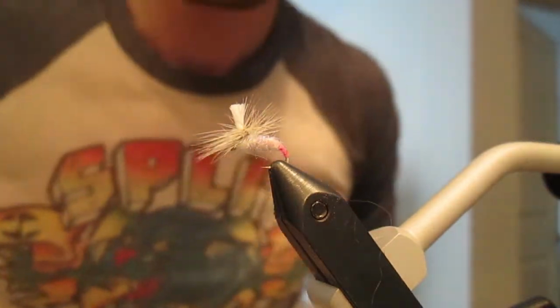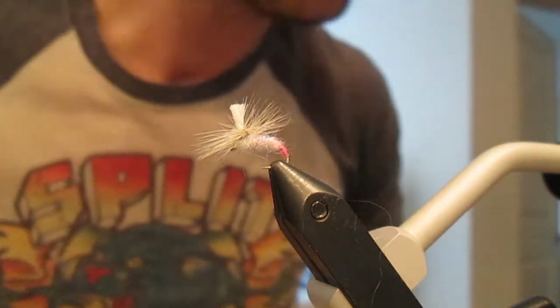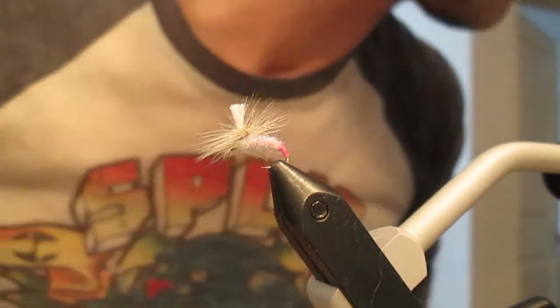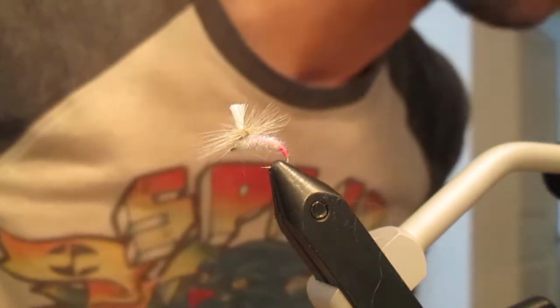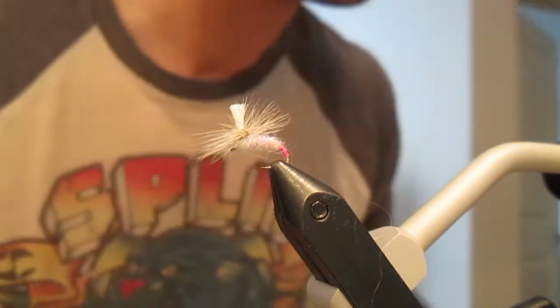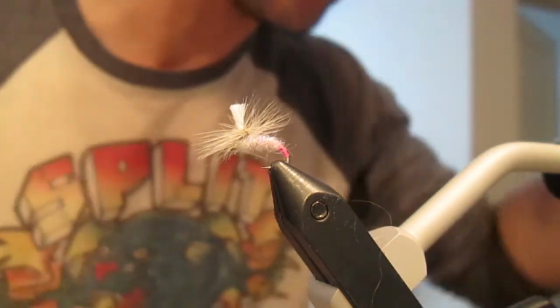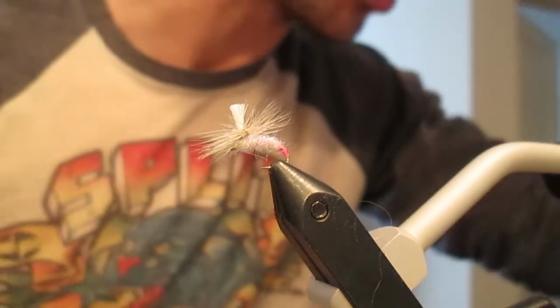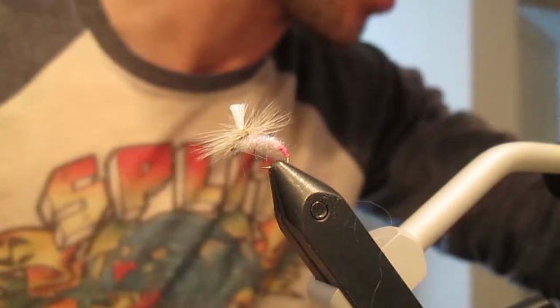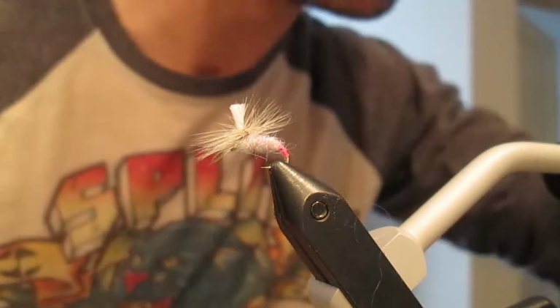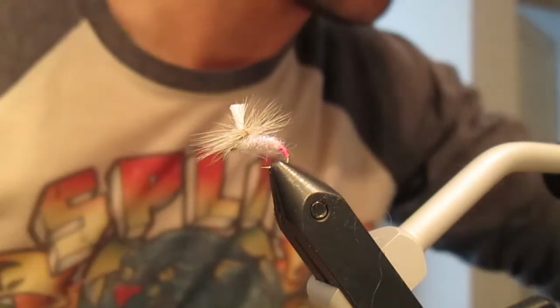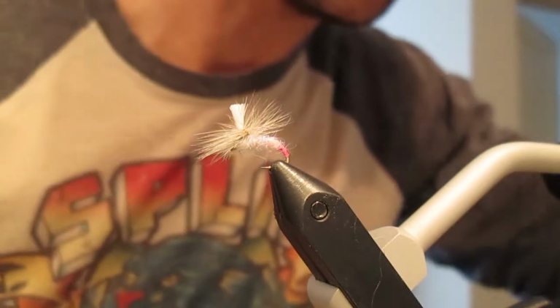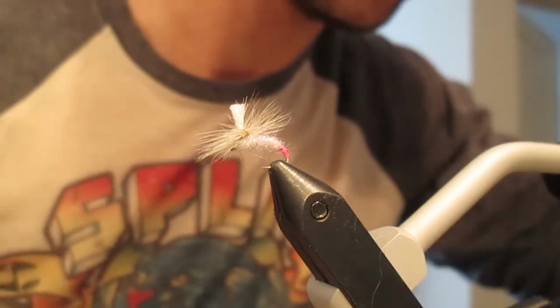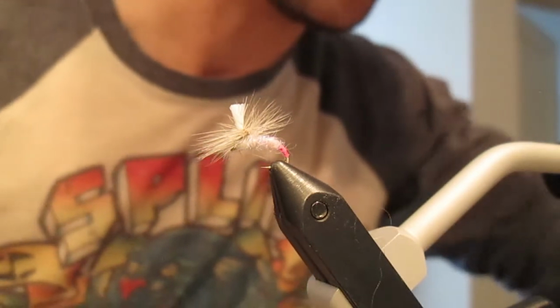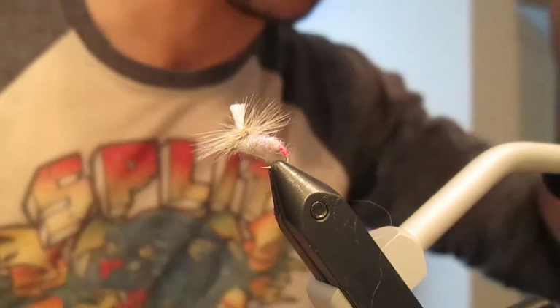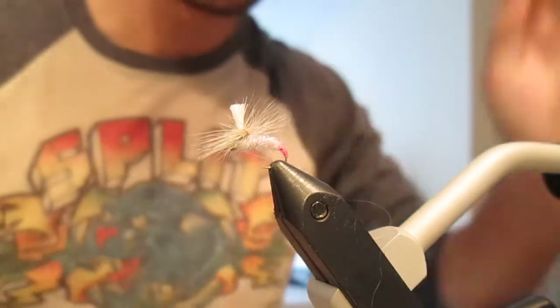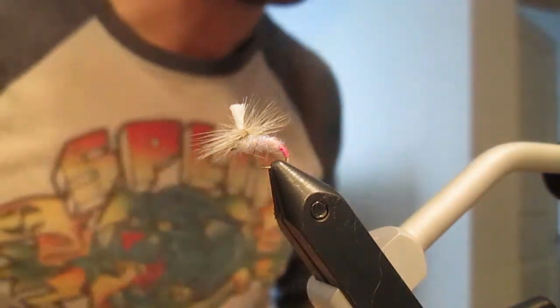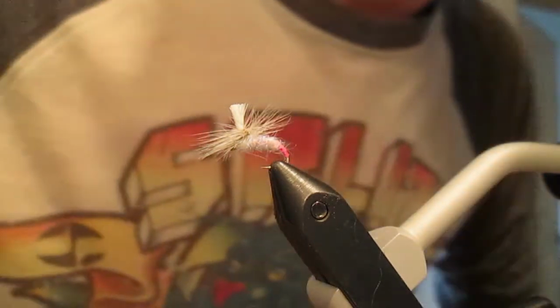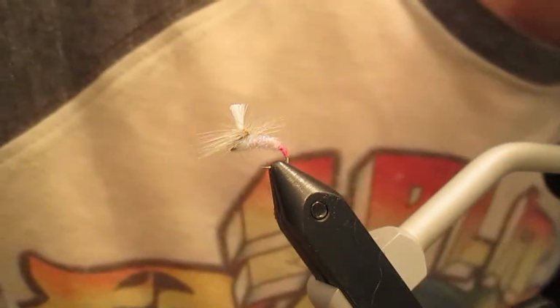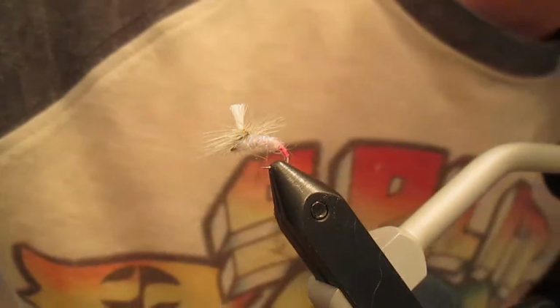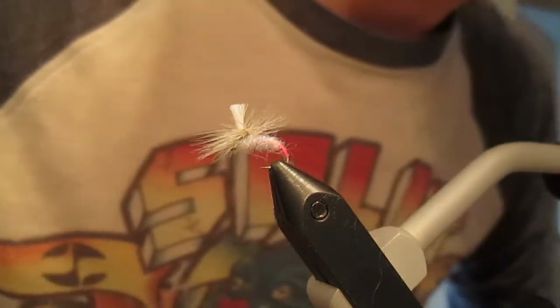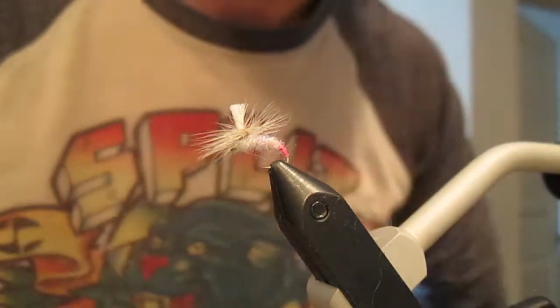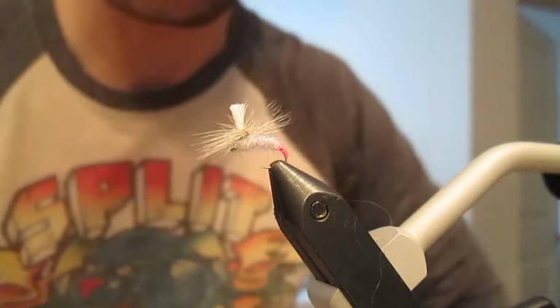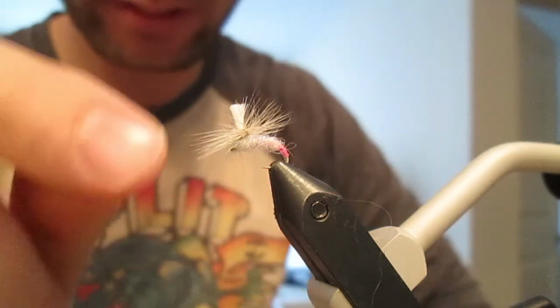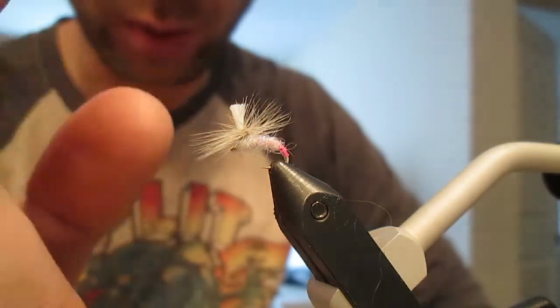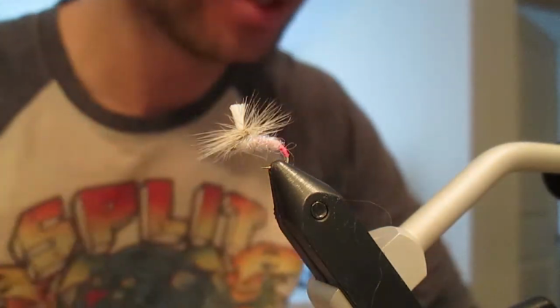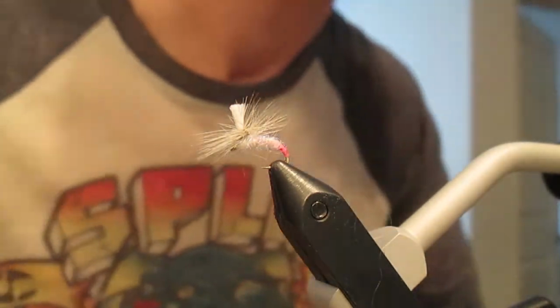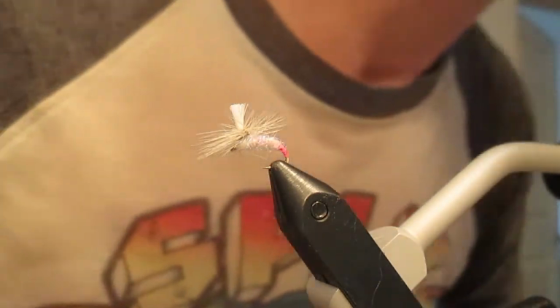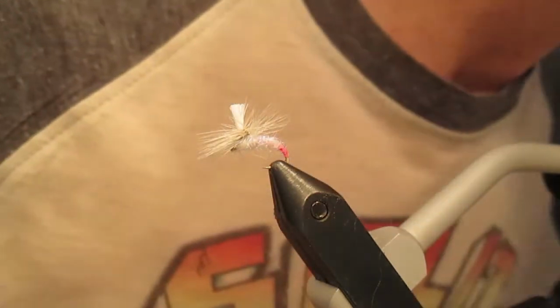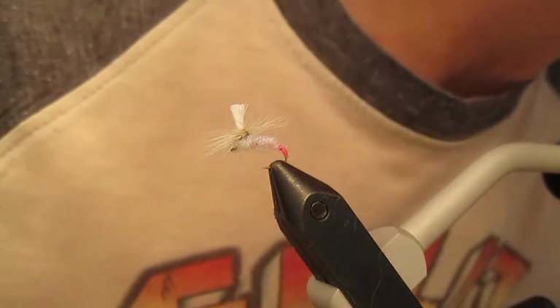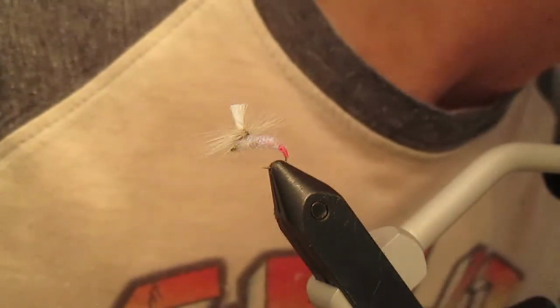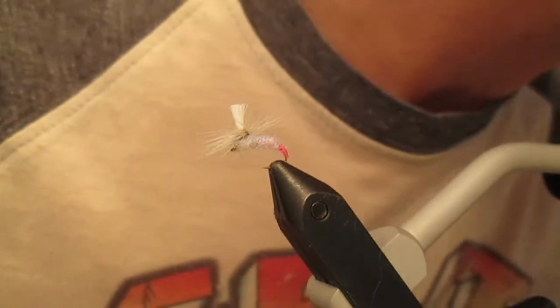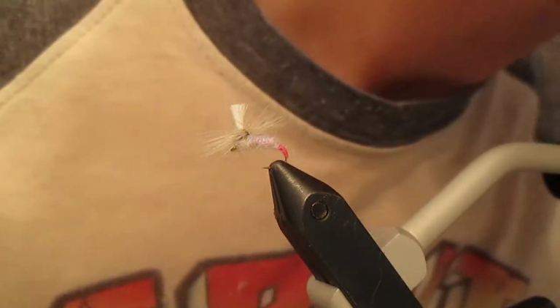Welcome back — wait, that's not what it's called. Hi guys. Emergers are good. This is one. It is a parachute emerger and it's pretty good.